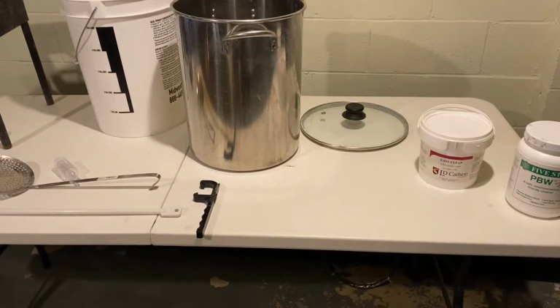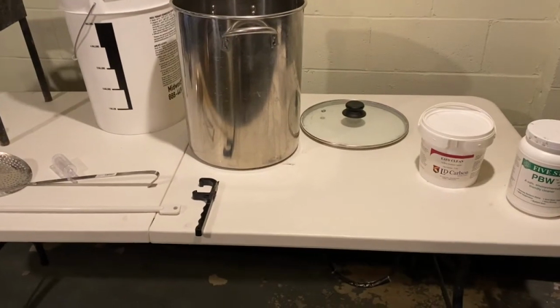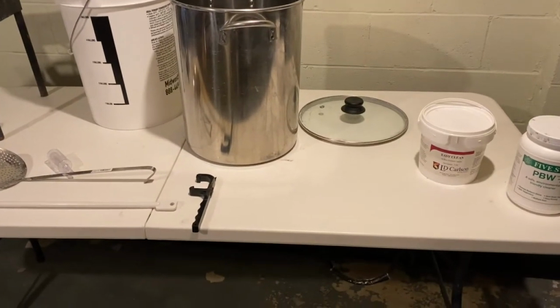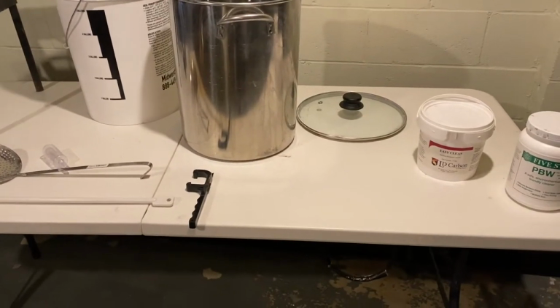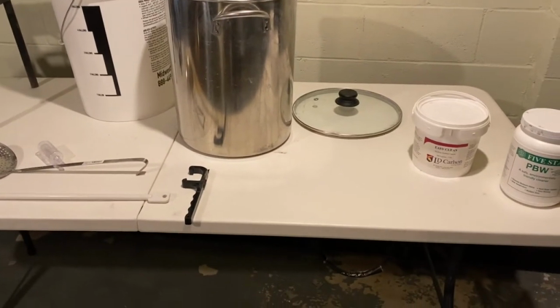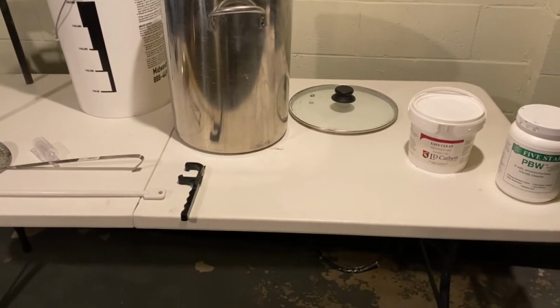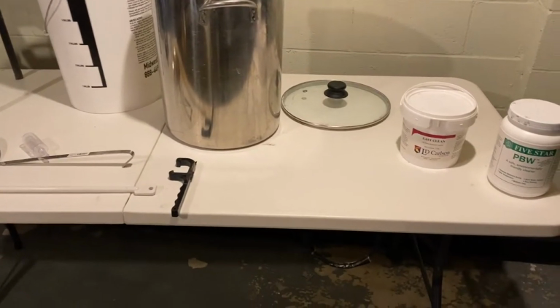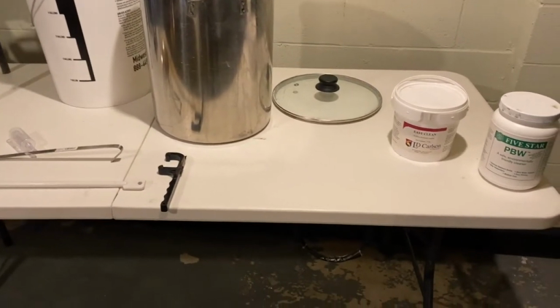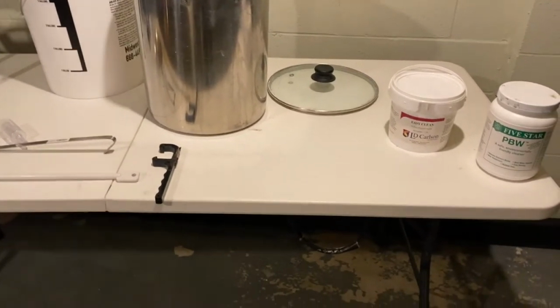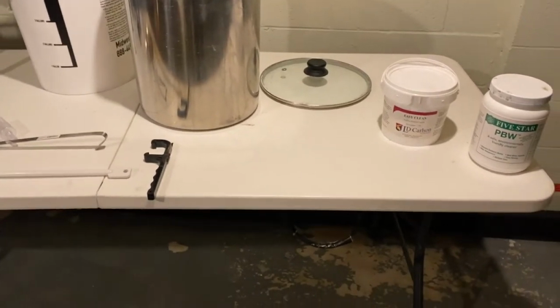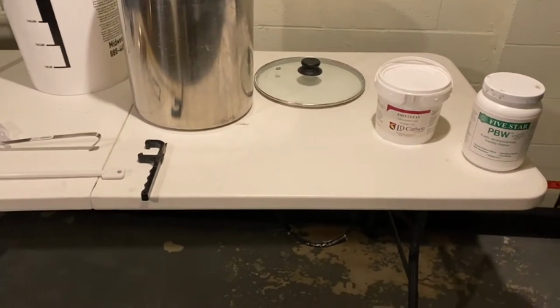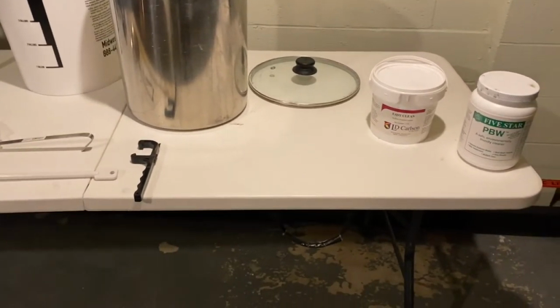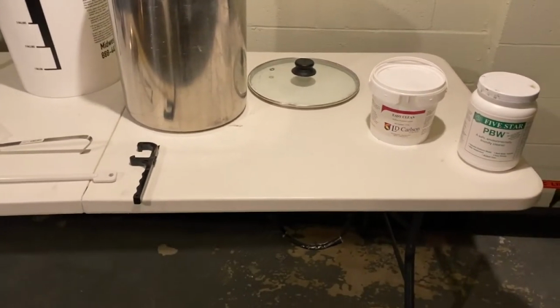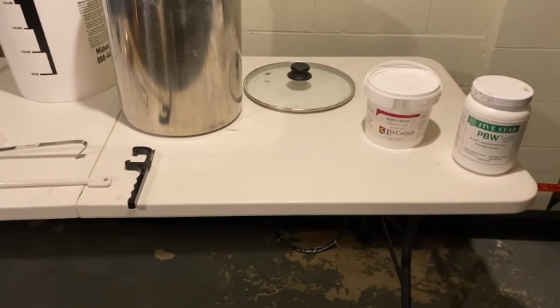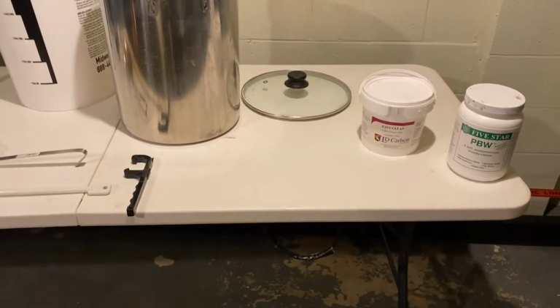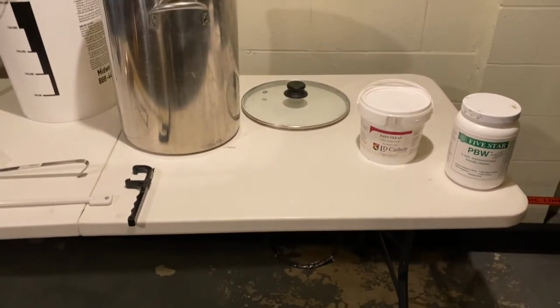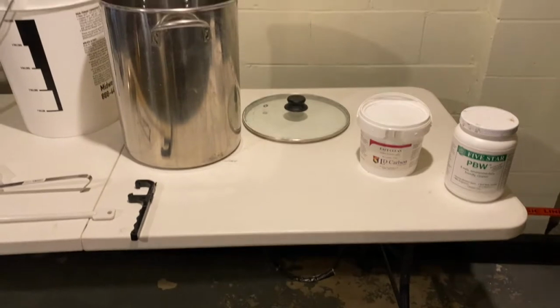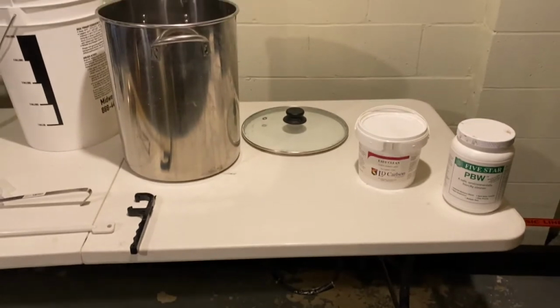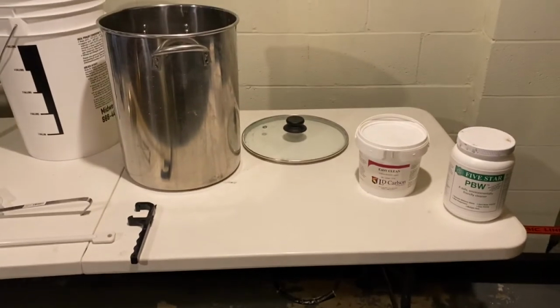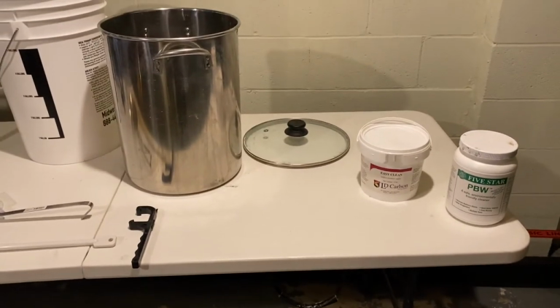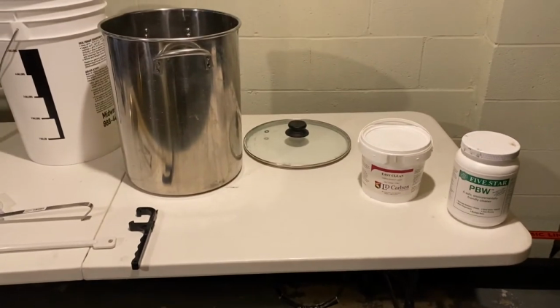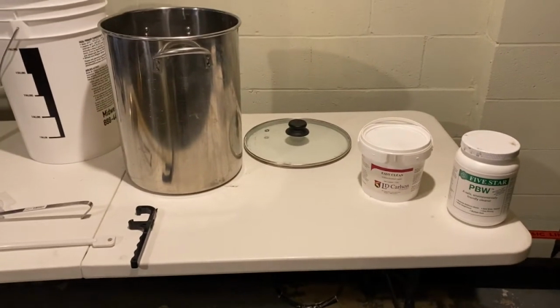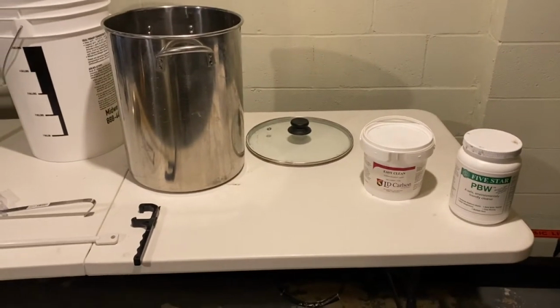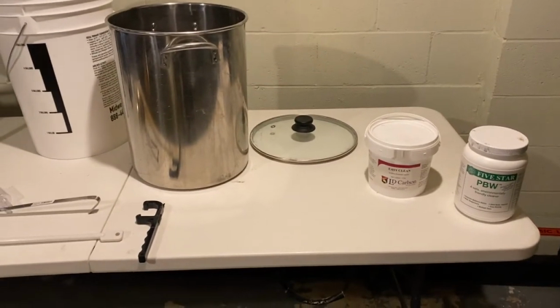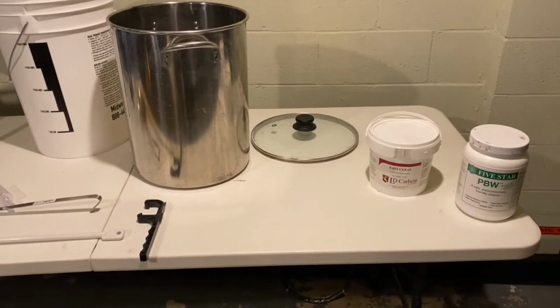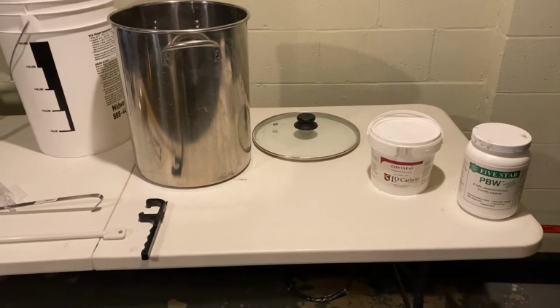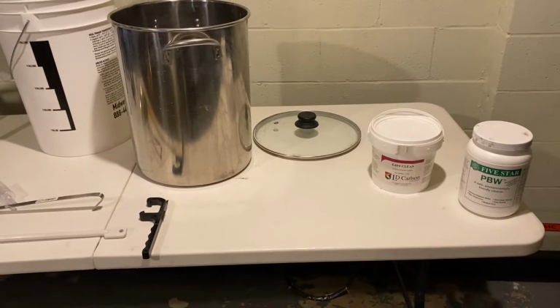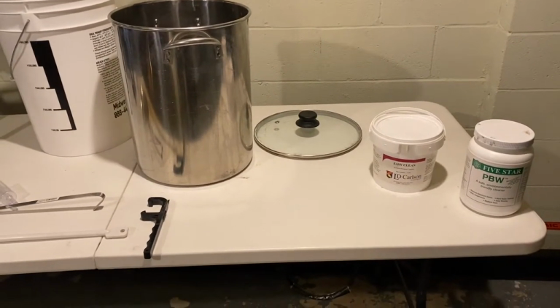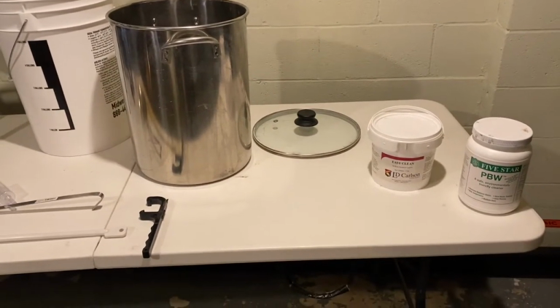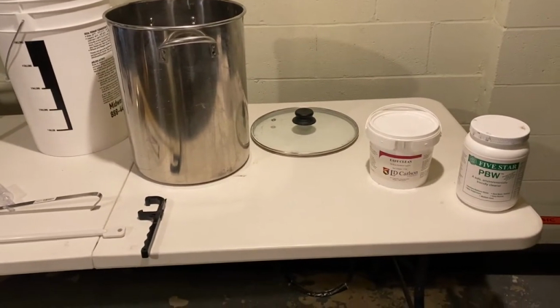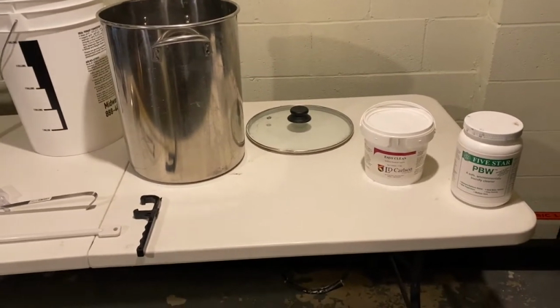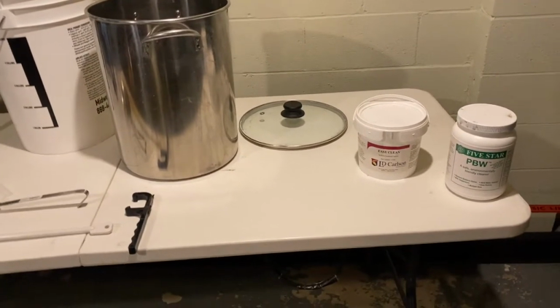Today we're going to go over all my brewing equipment — it's going to be the have-to-haves and some of the nice-to-haves.